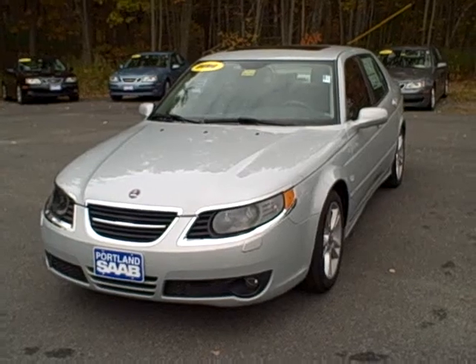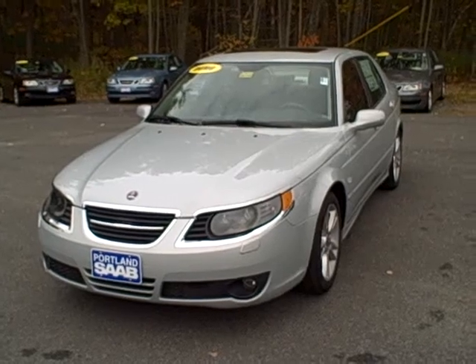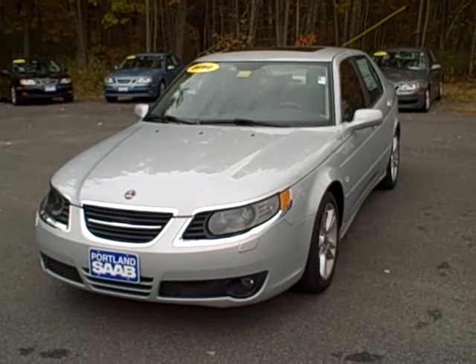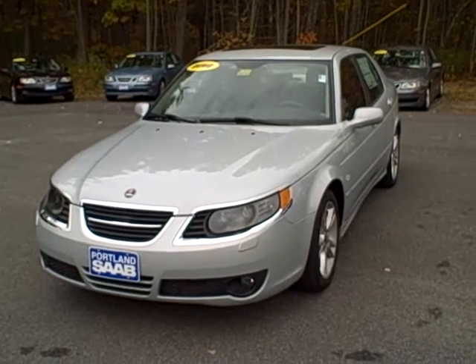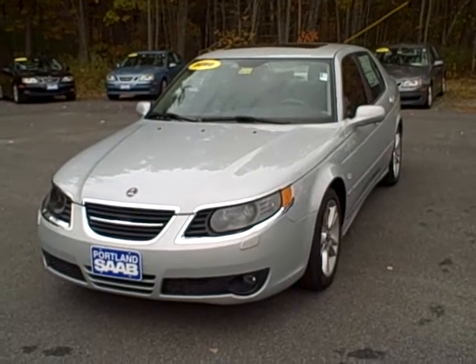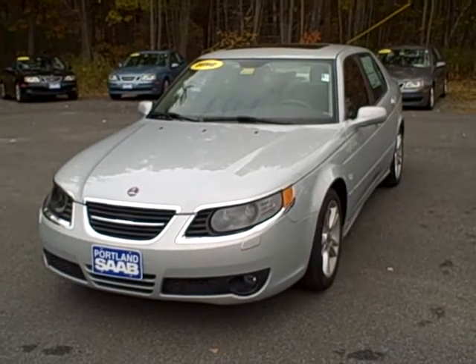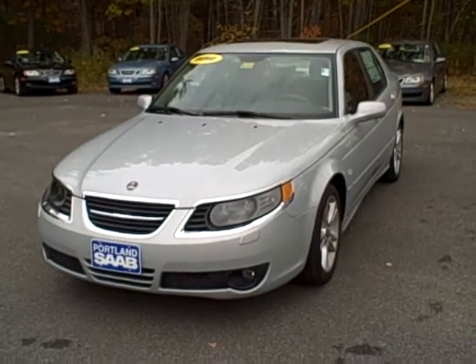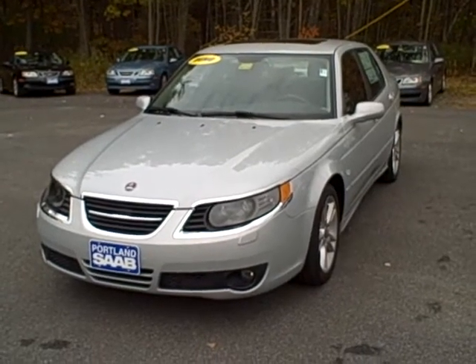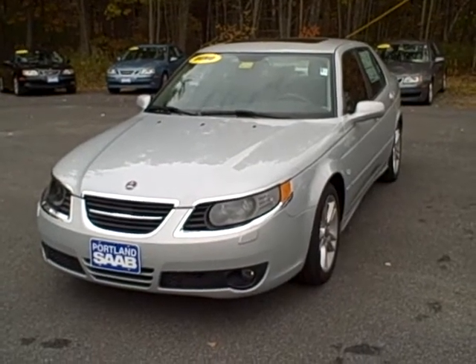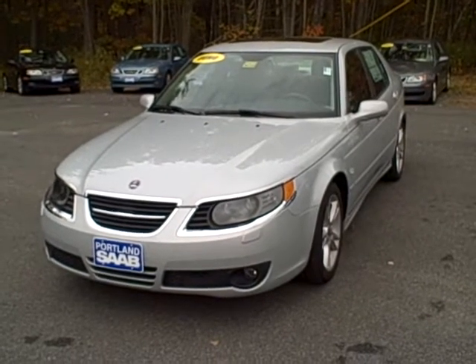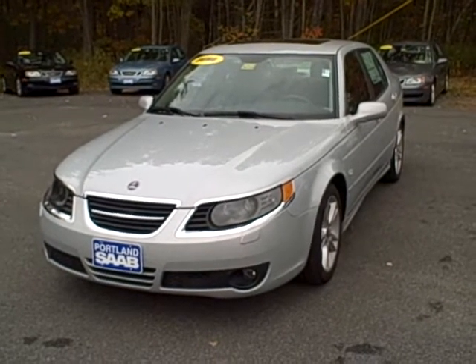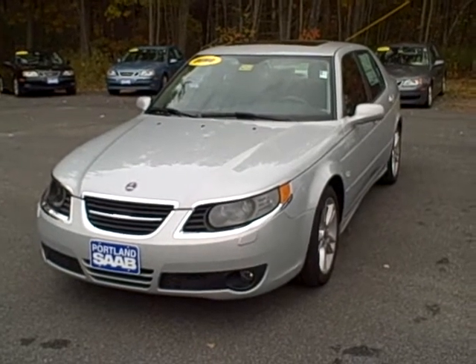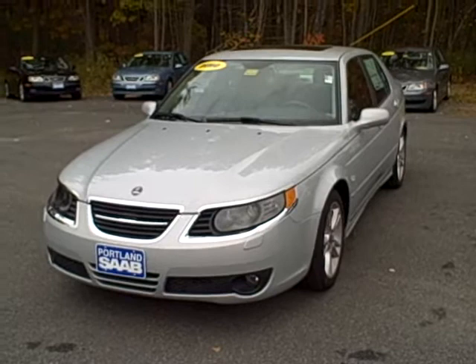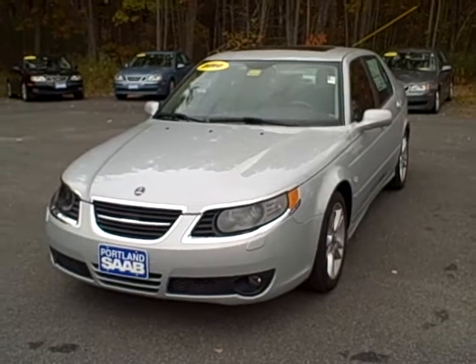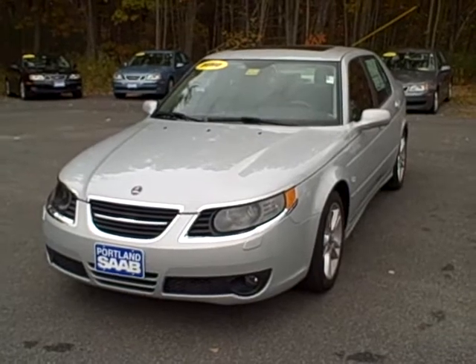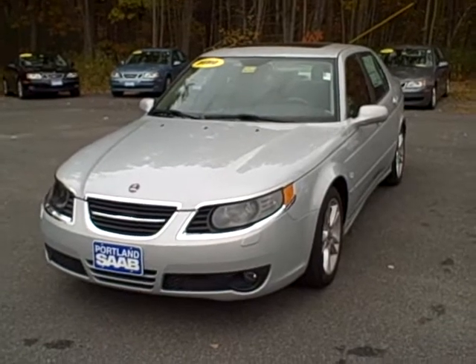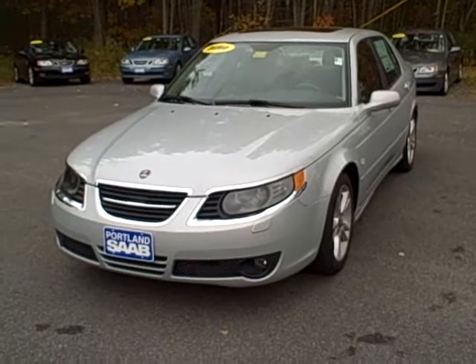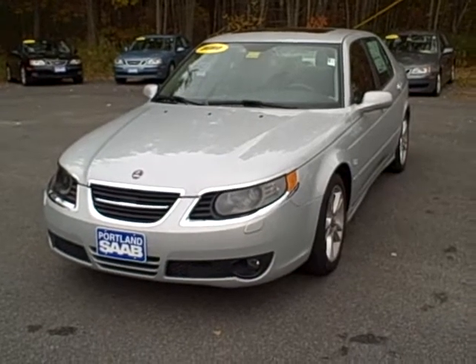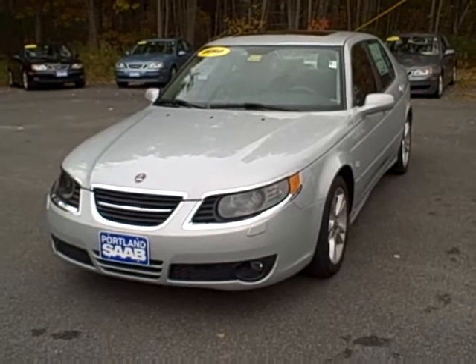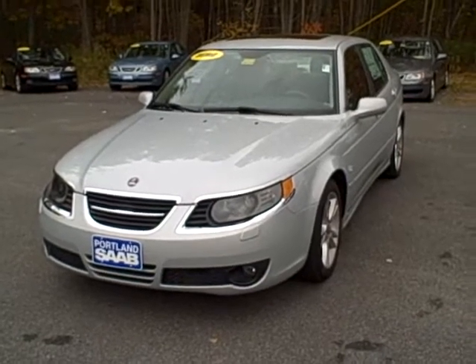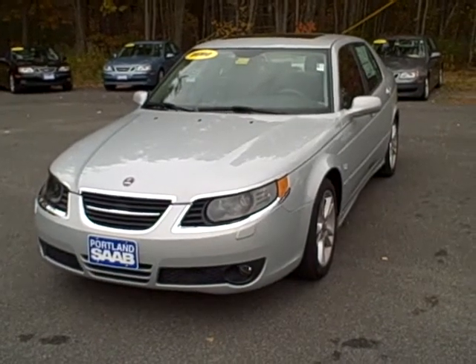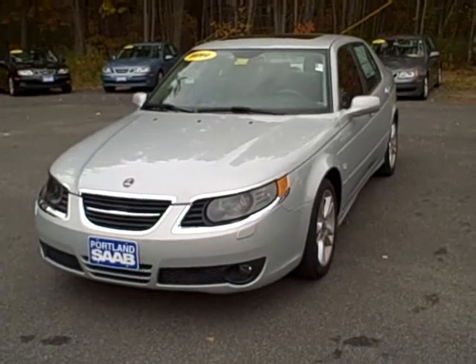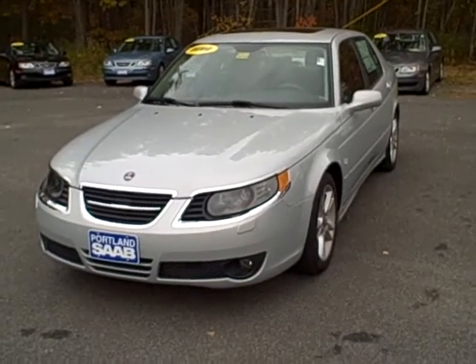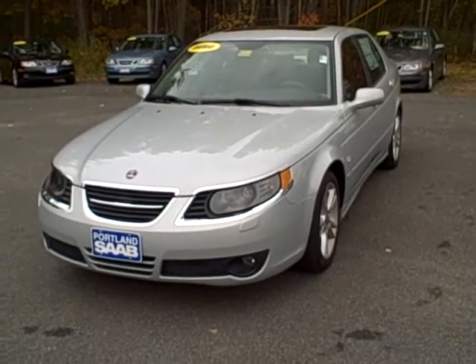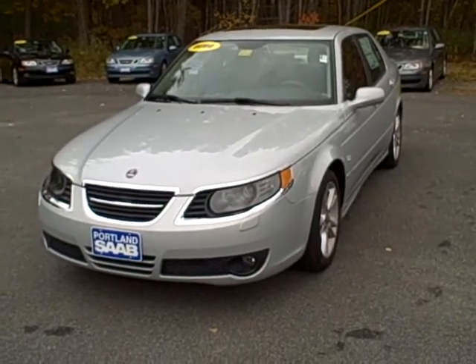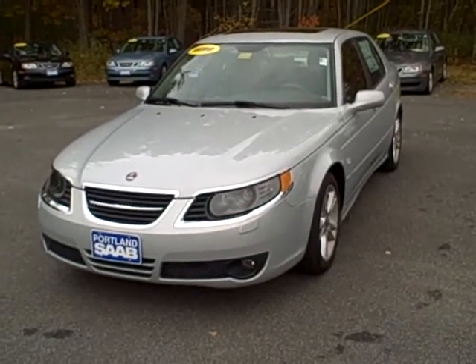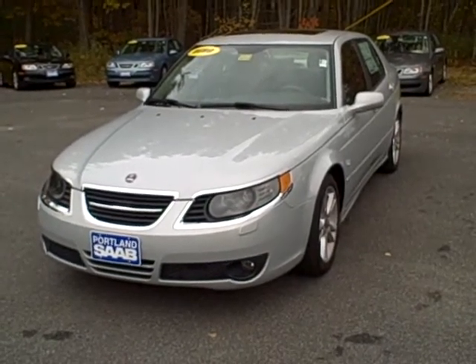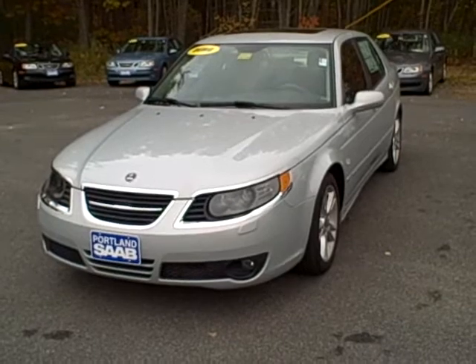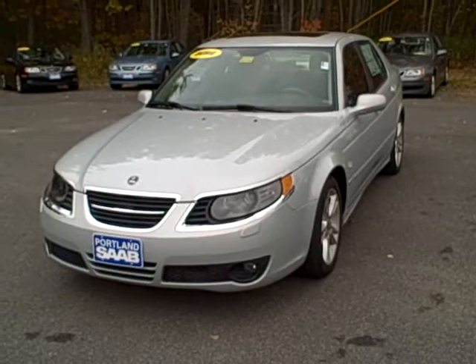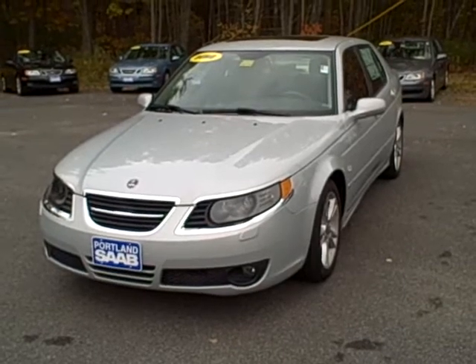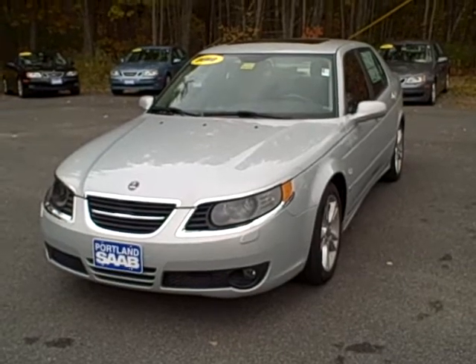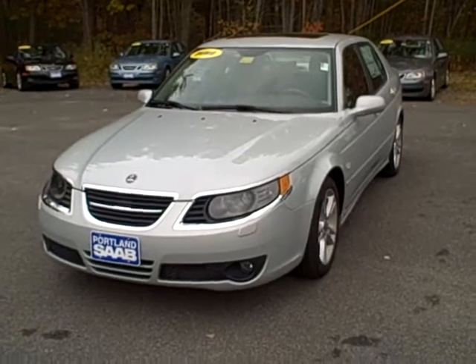Hello, Scott Fraley here, Internet Sales Manager at Portland Saab, and today we're looking at one of our few remaining 09s. Now this was a former demo, stock number 09002.